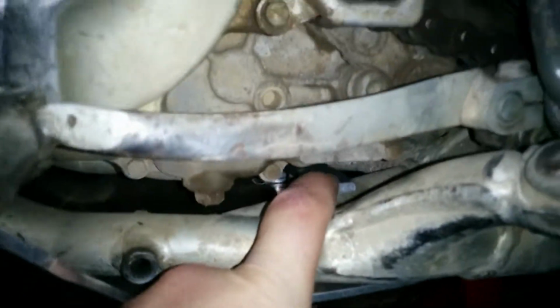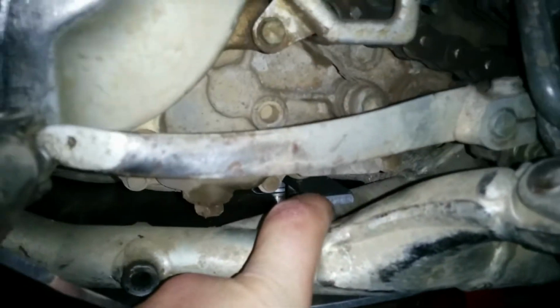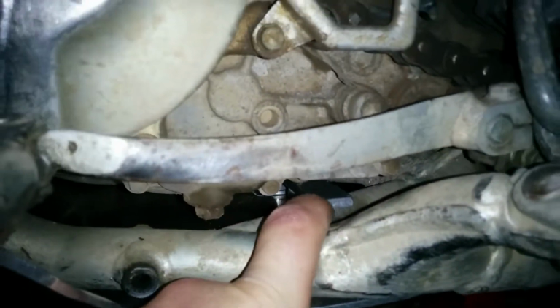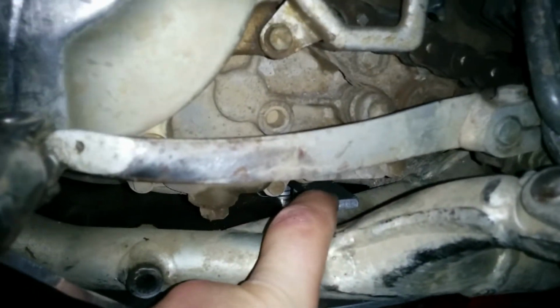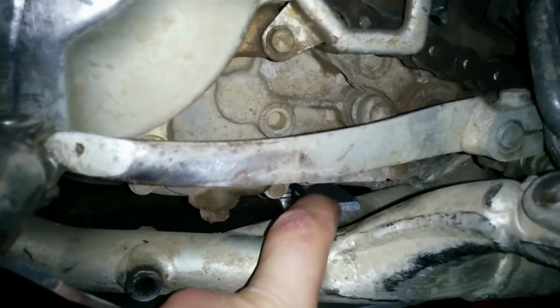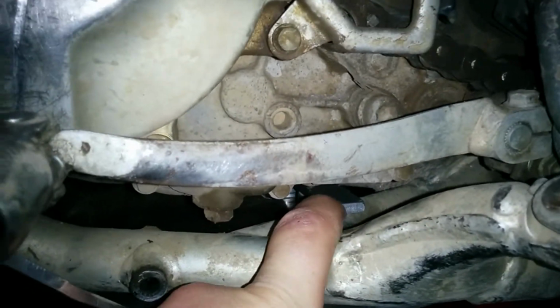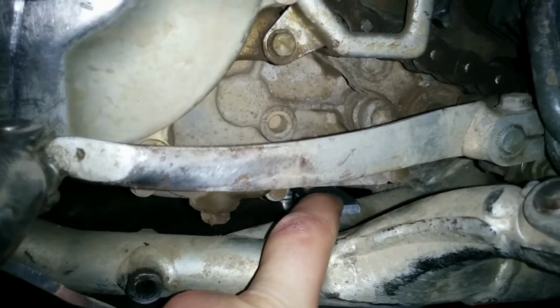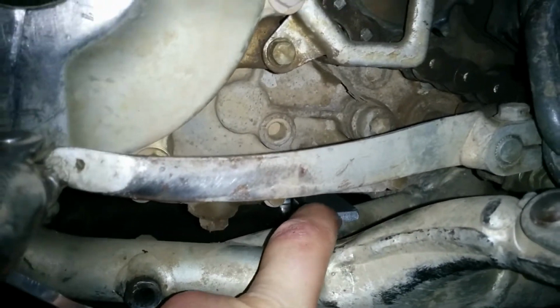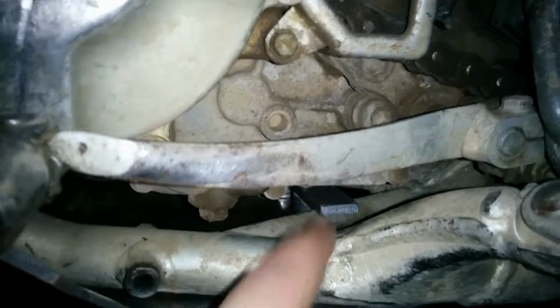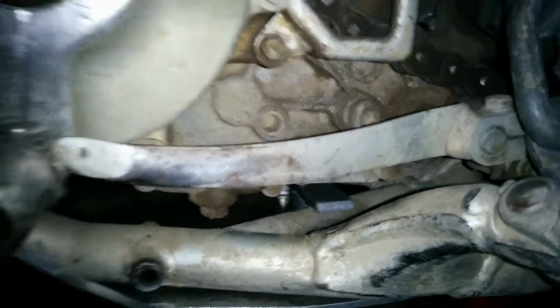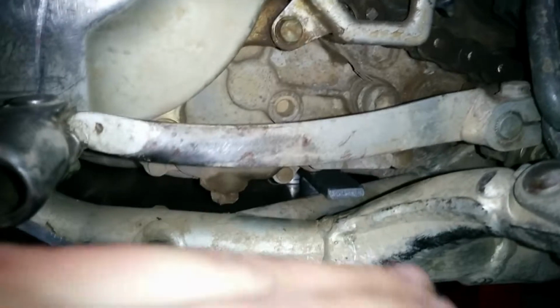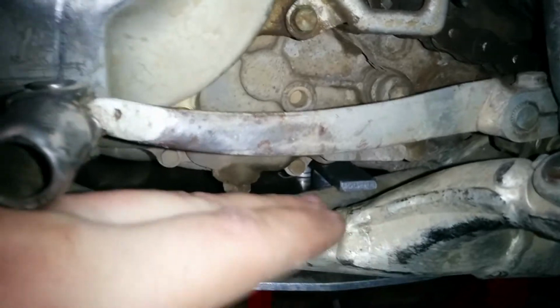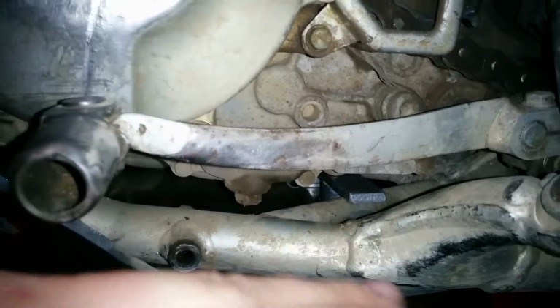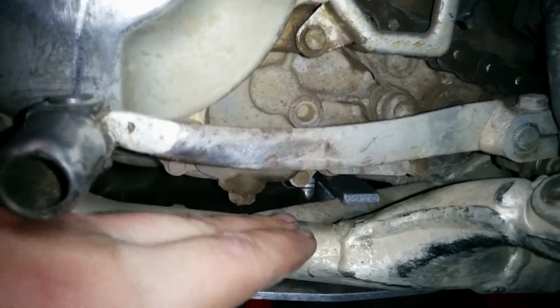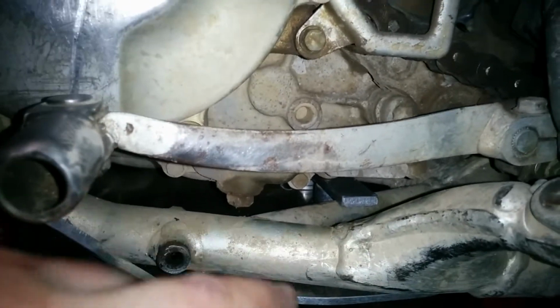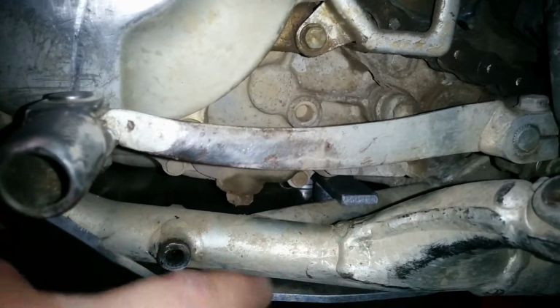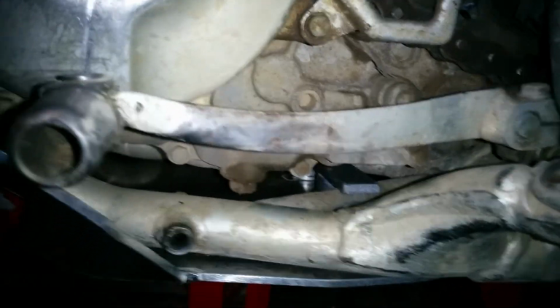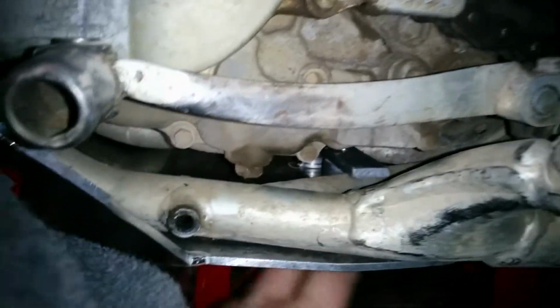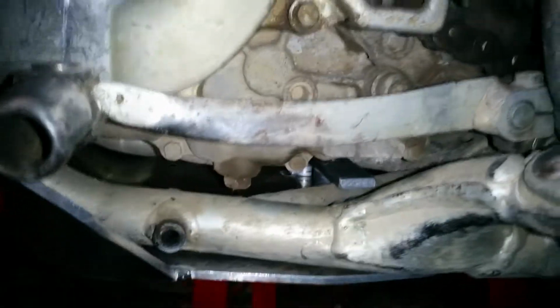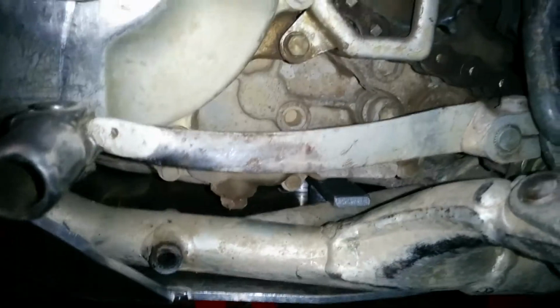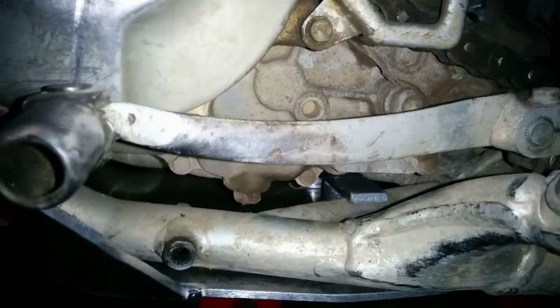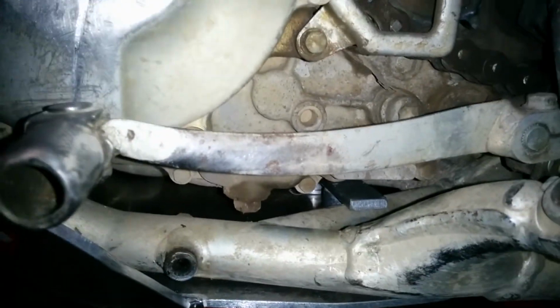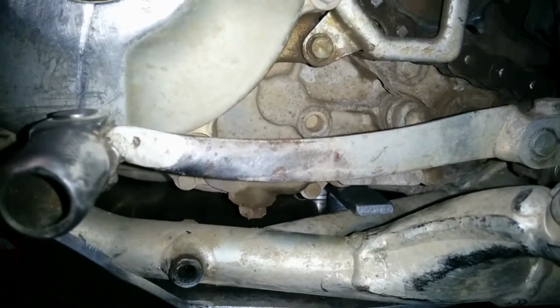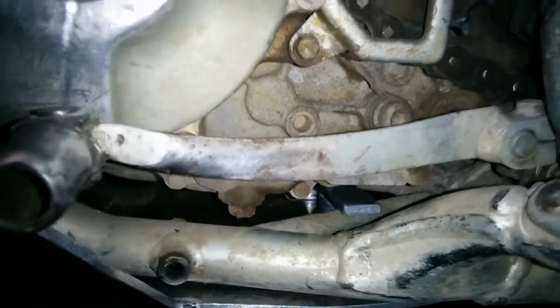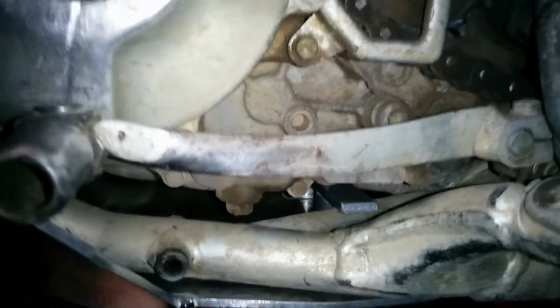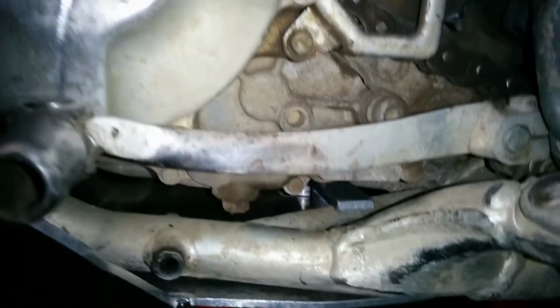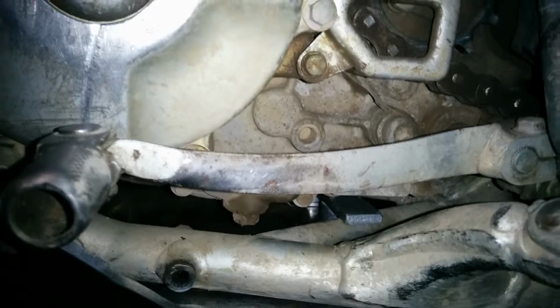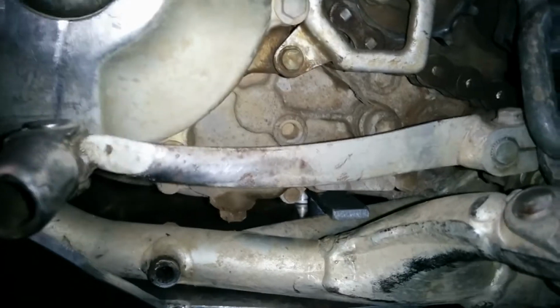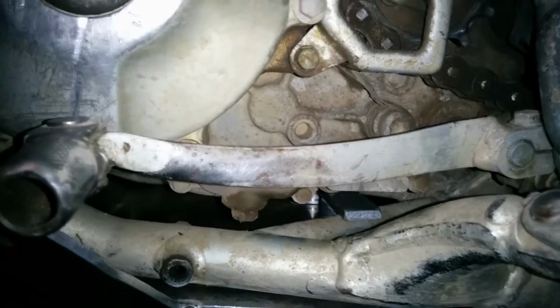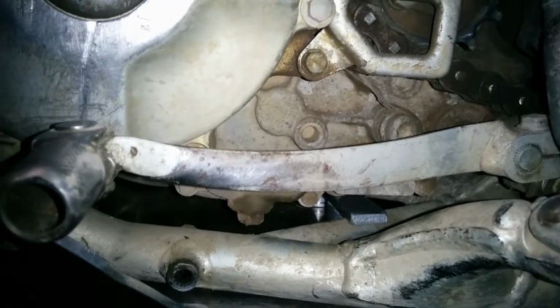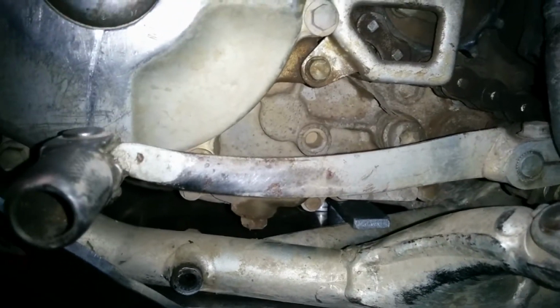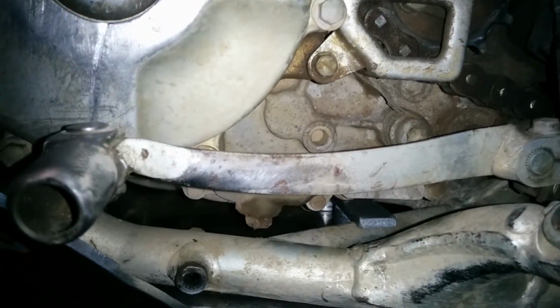That's a bit of metal there that came with it — it goes across and then those two bolts bolt into it. That's how the back end of the Bash Plate's been installed.